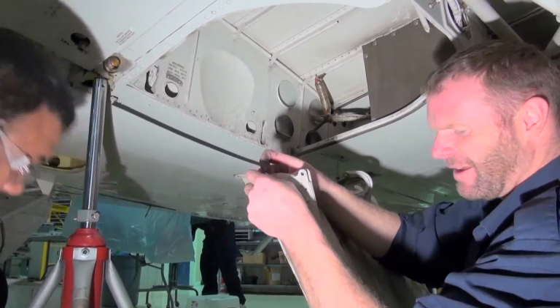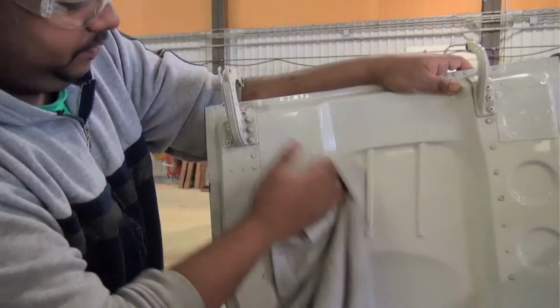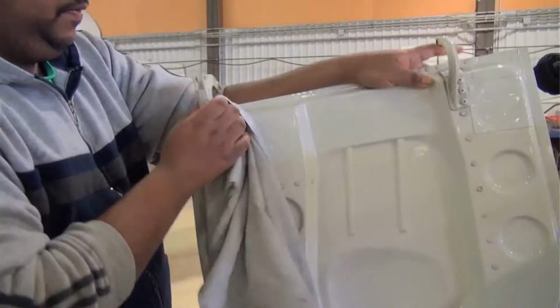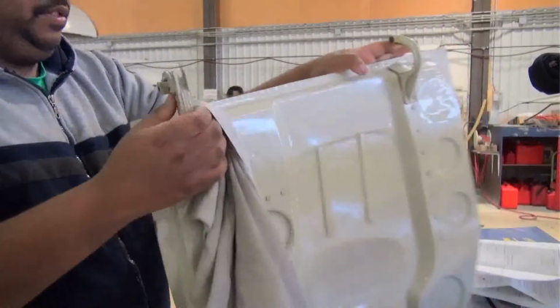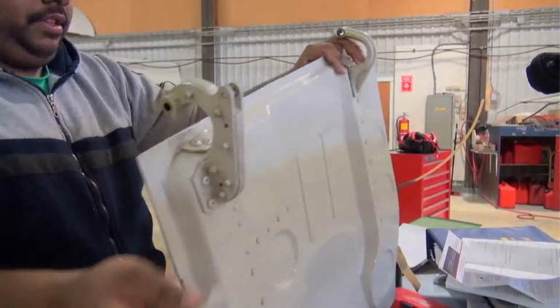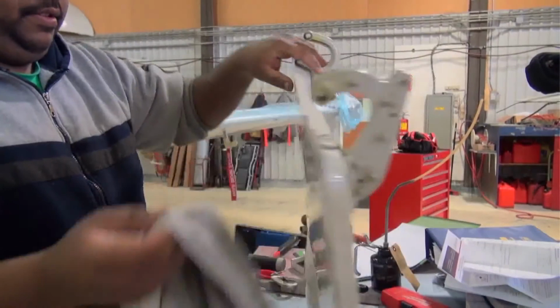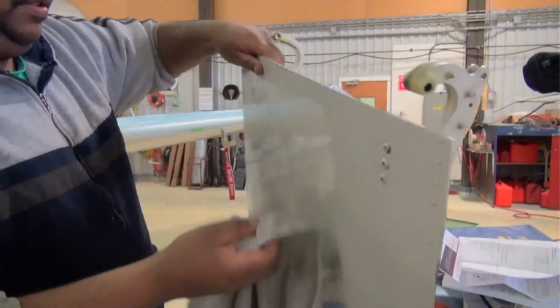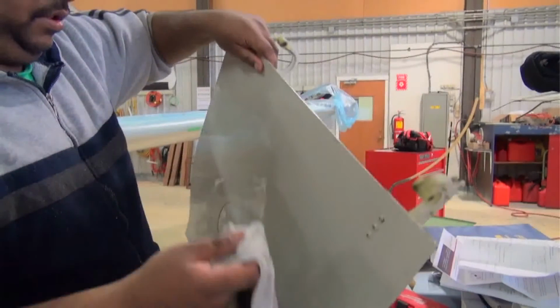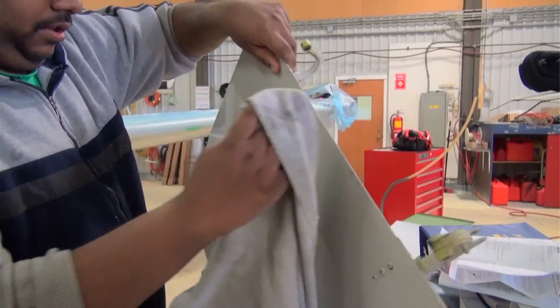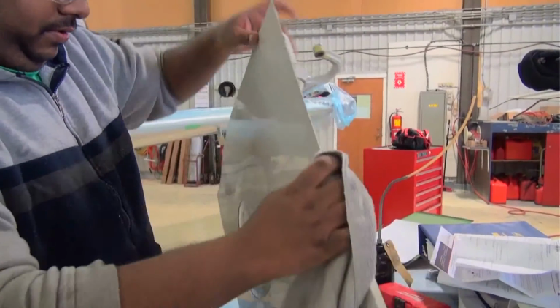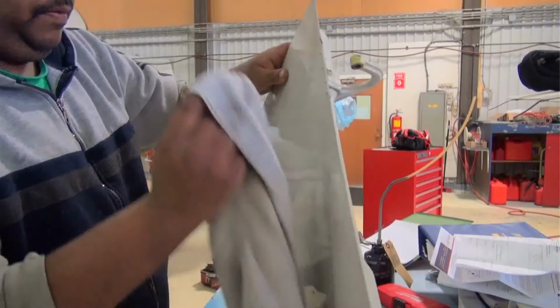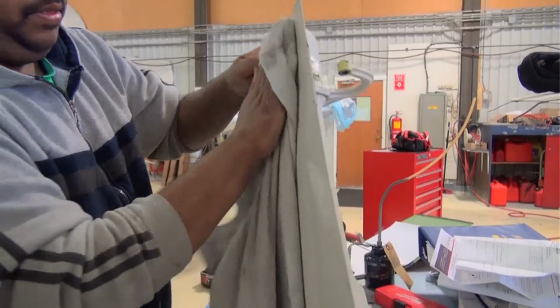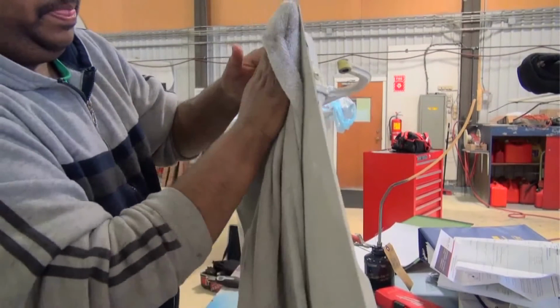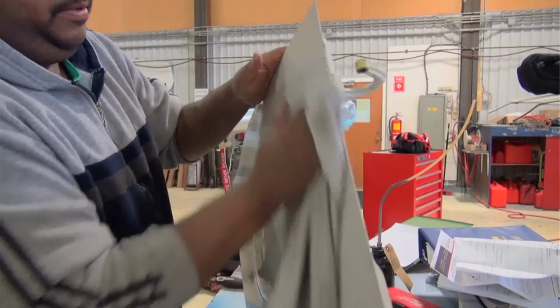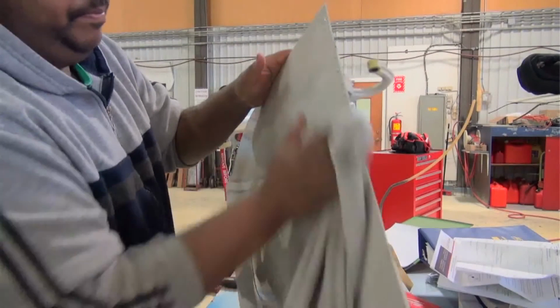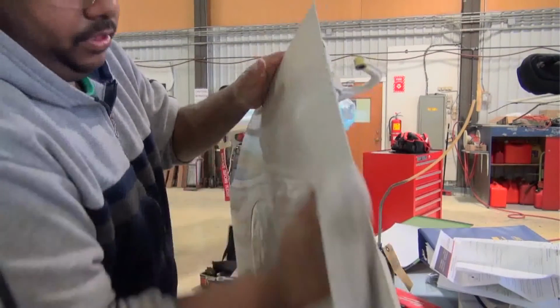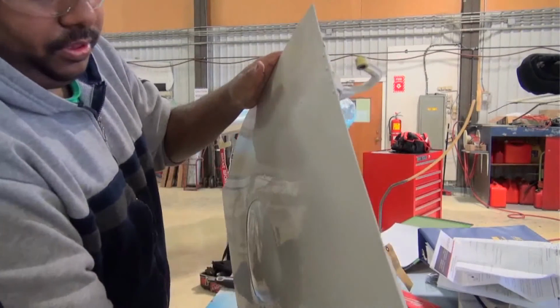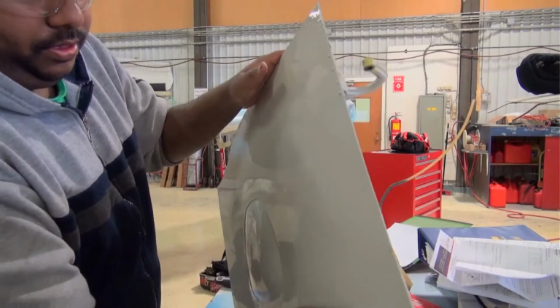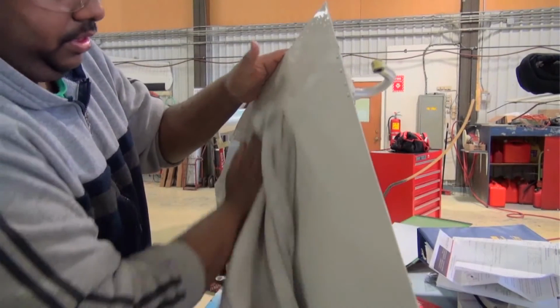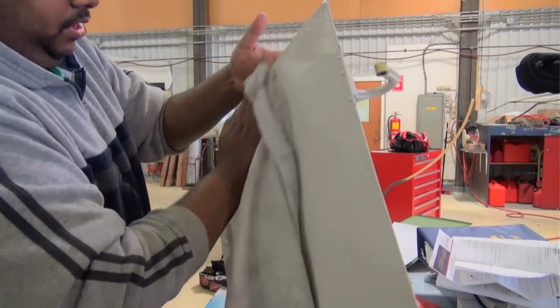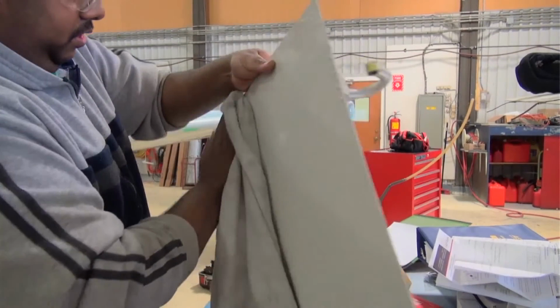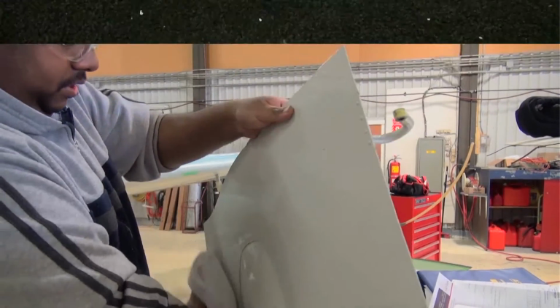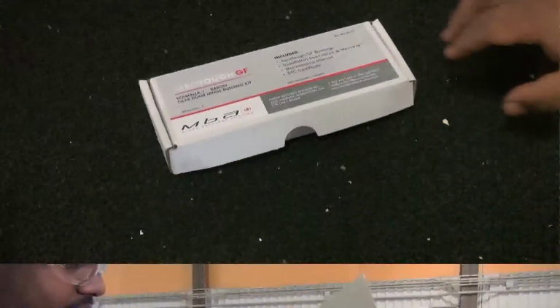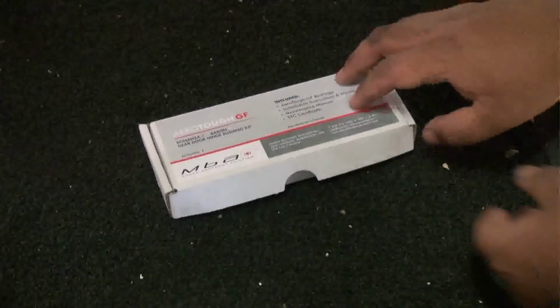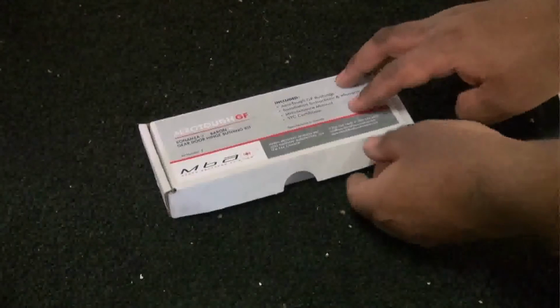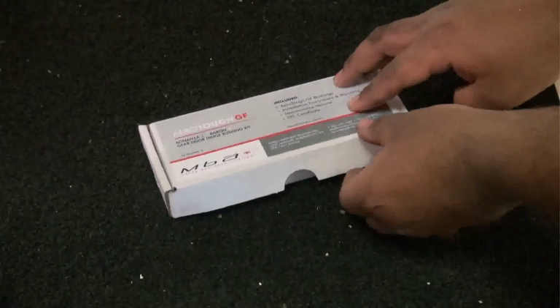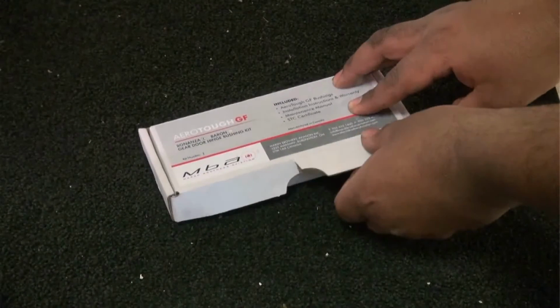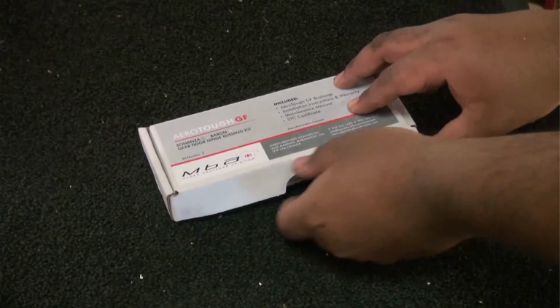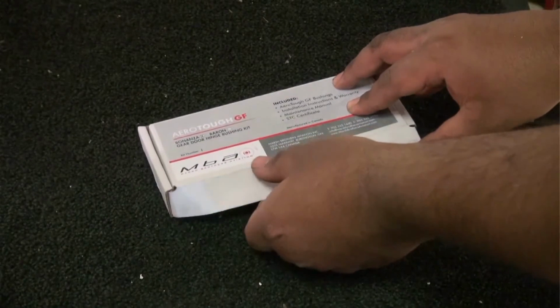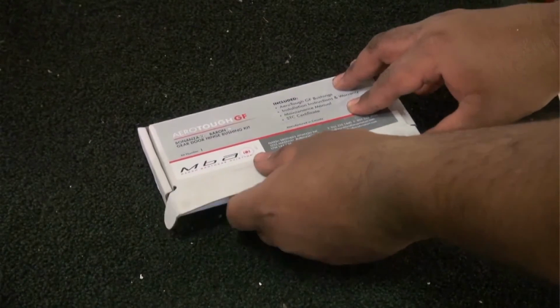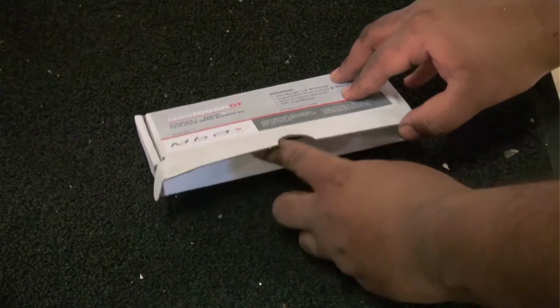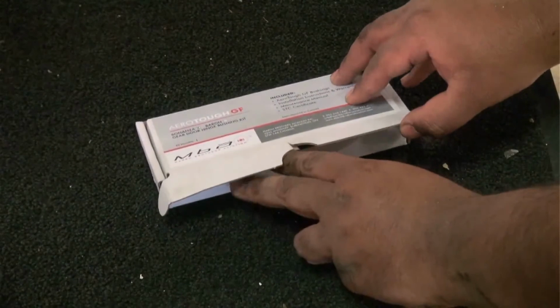The door is cleaned with solvent and inspected for any possible damage. The anchoring structure on the airframe should also be checked. Note that there are two bushings and one sleeve for the forward hinge arm.